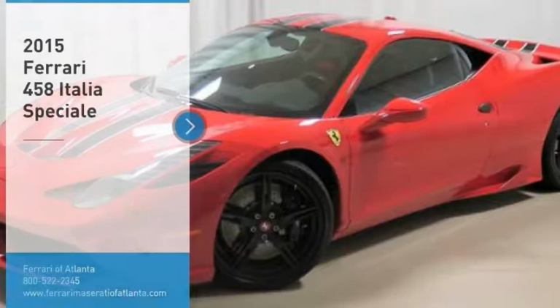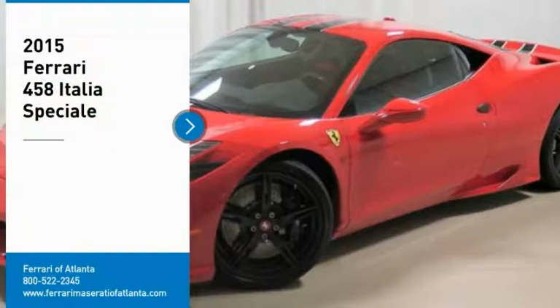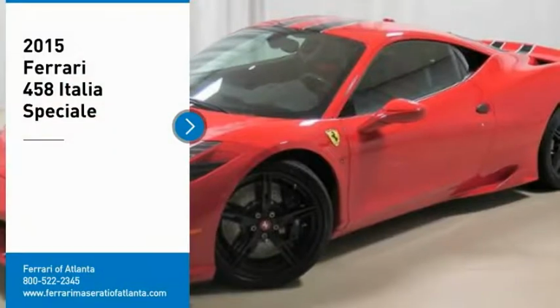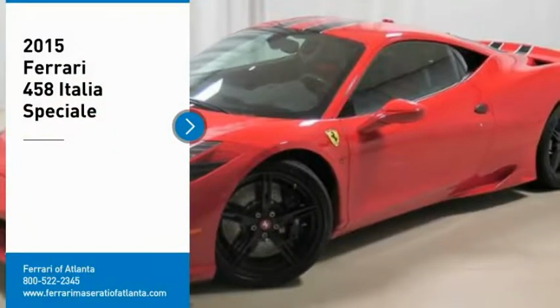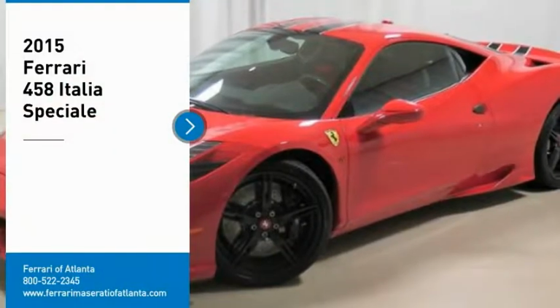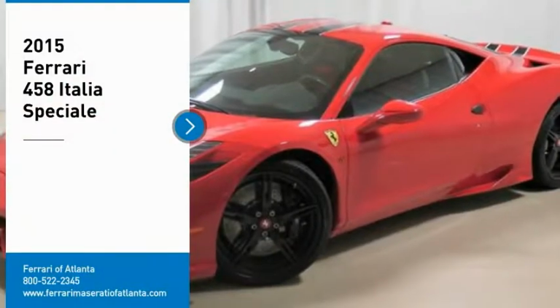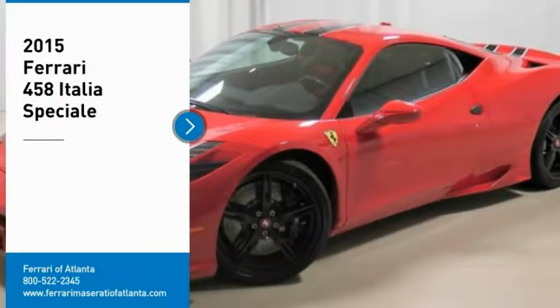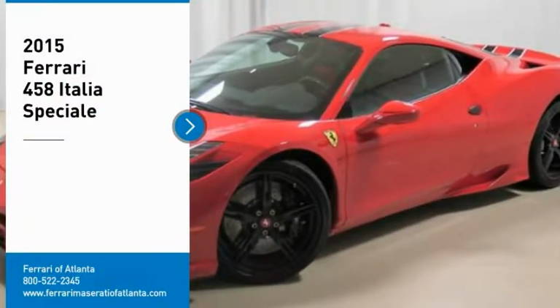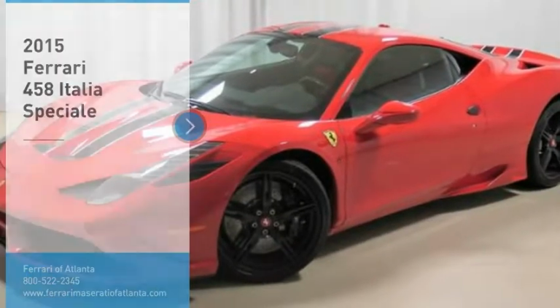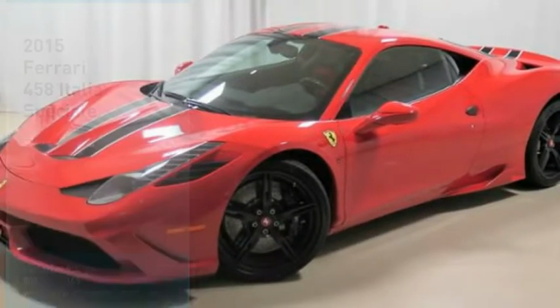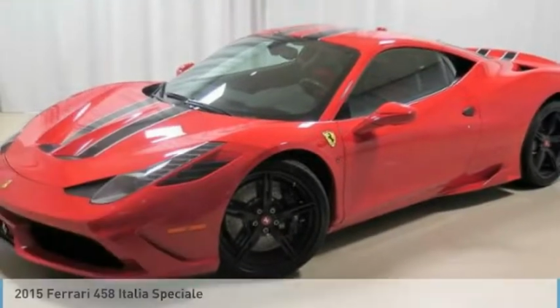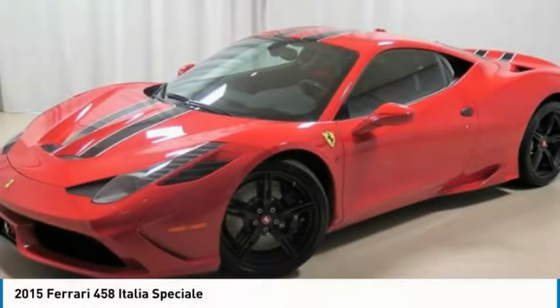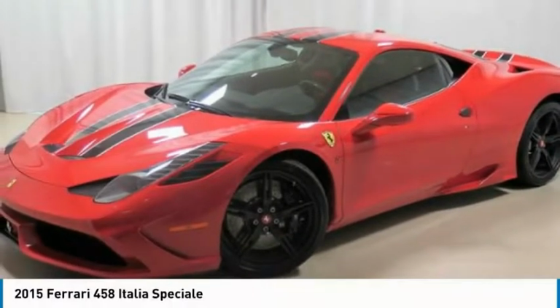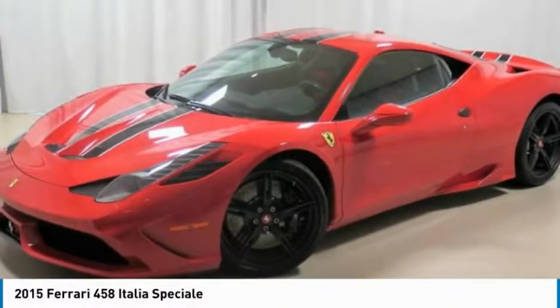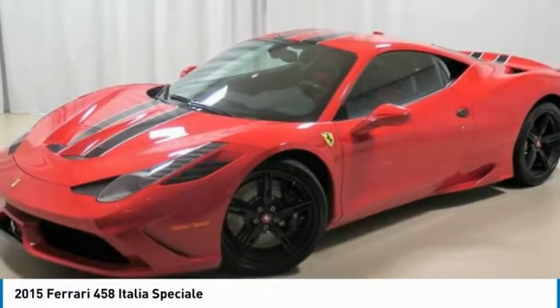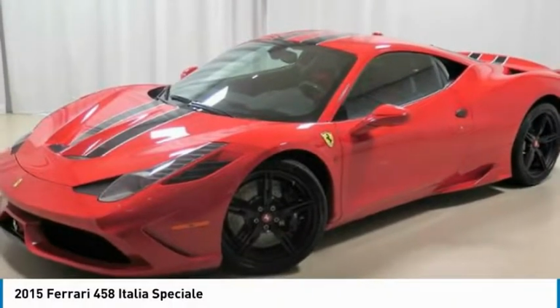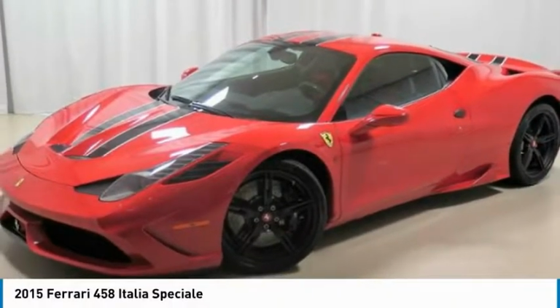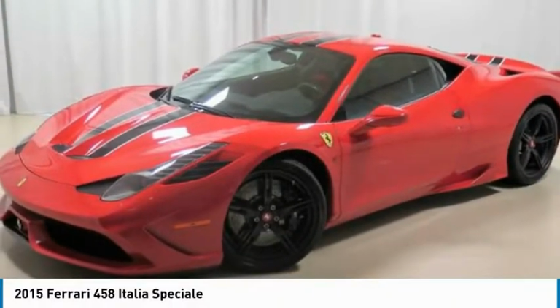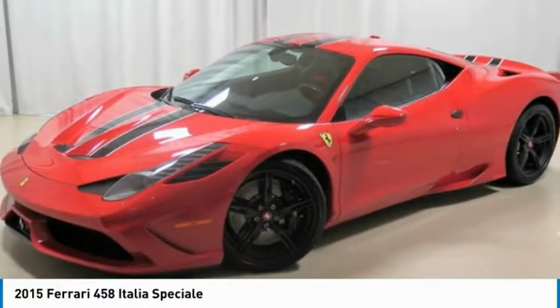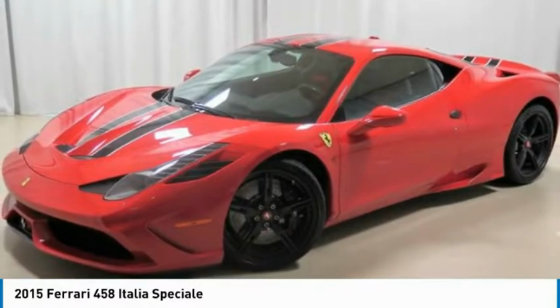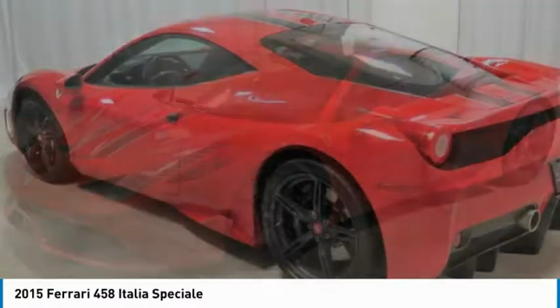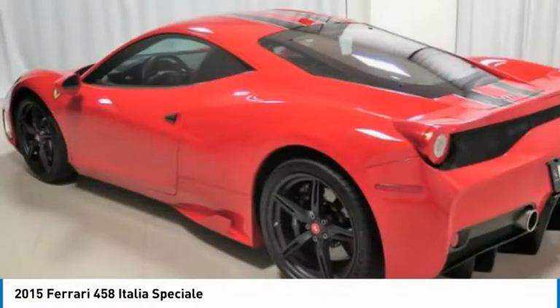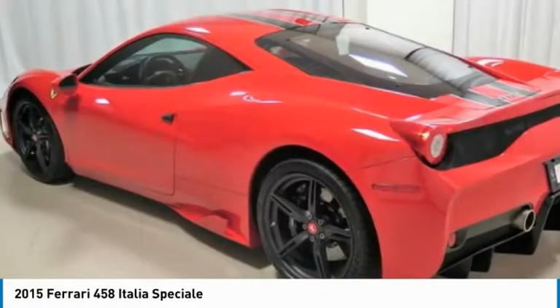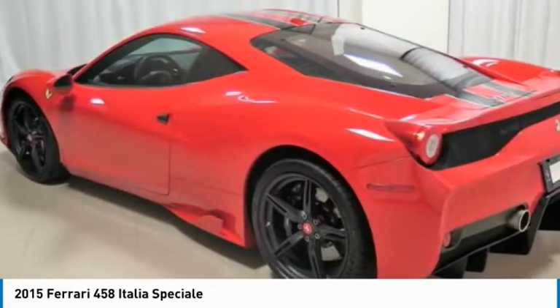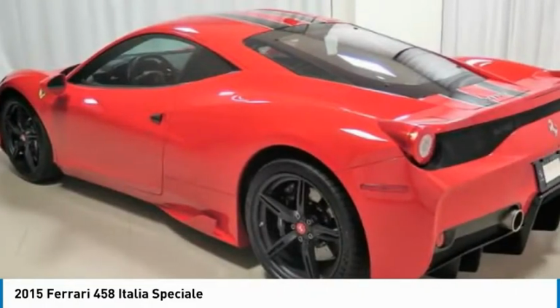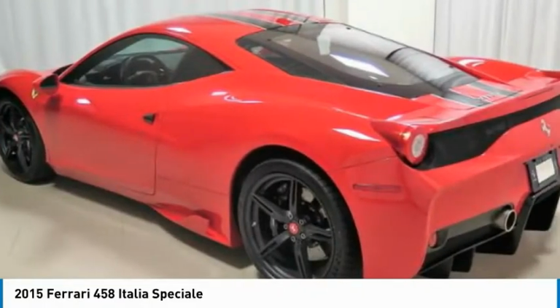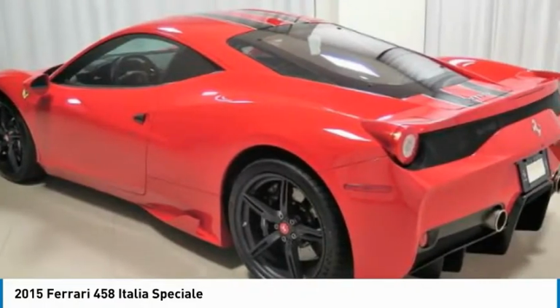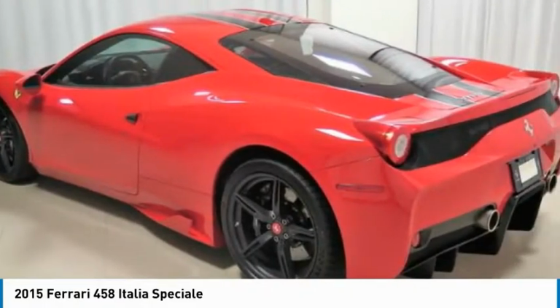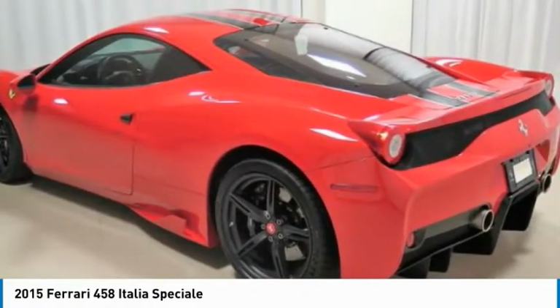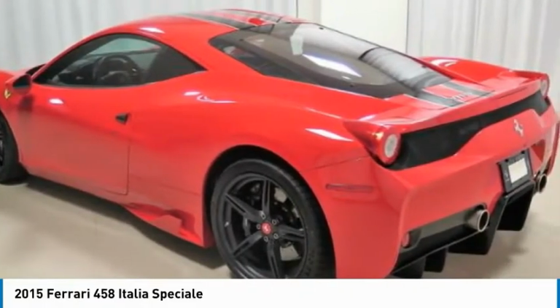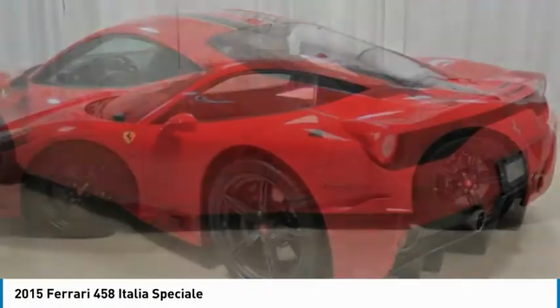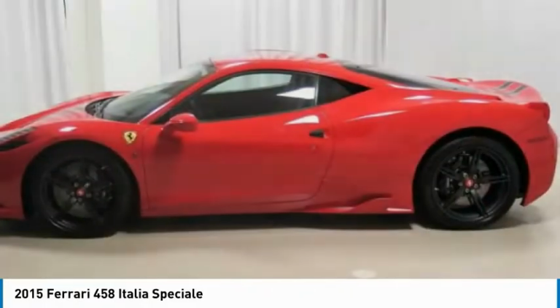2015 Ferrari 458 Speciale in Rosso Corsa over black interior. One owner vehicle purchased new from Ferrari of Atlanta.